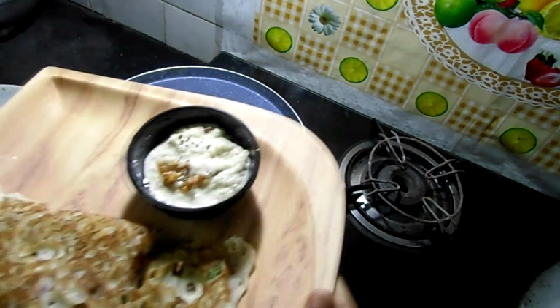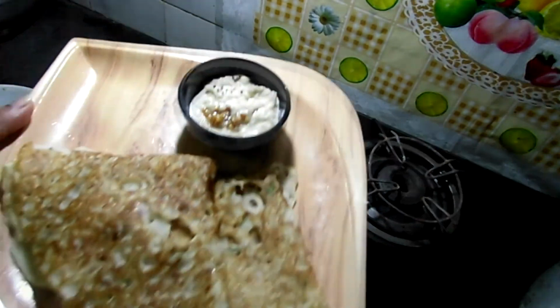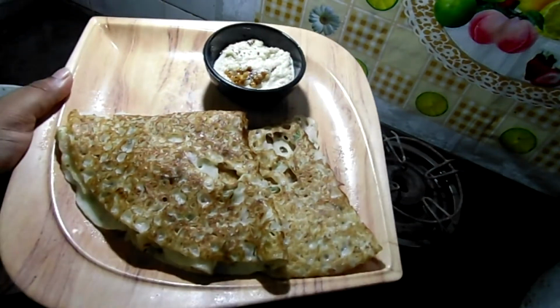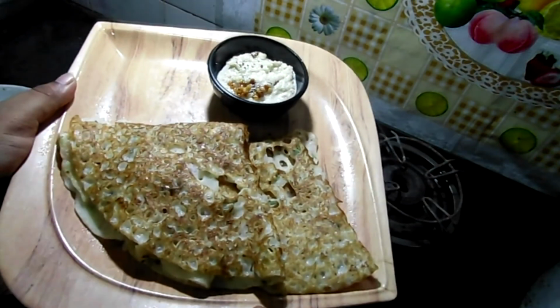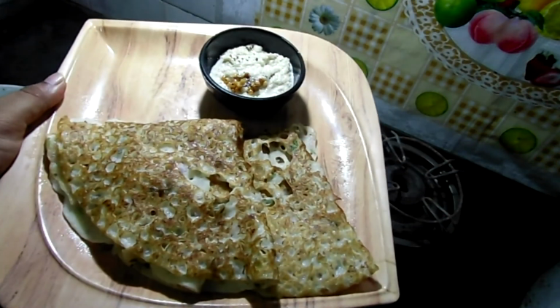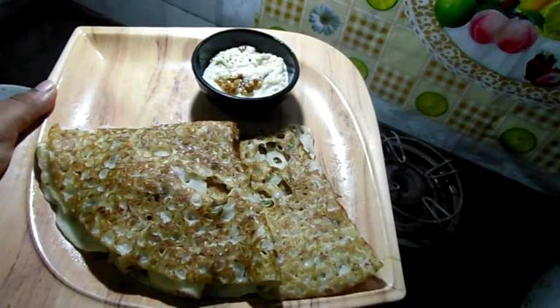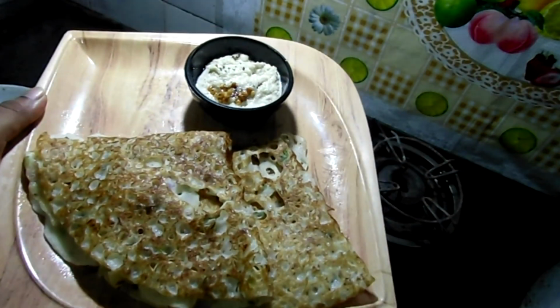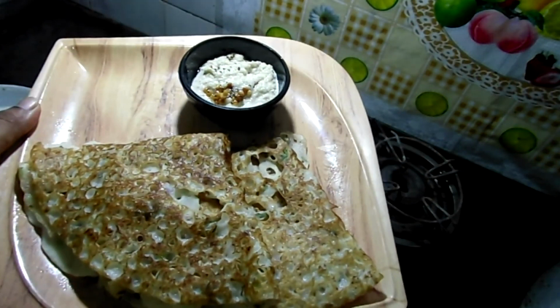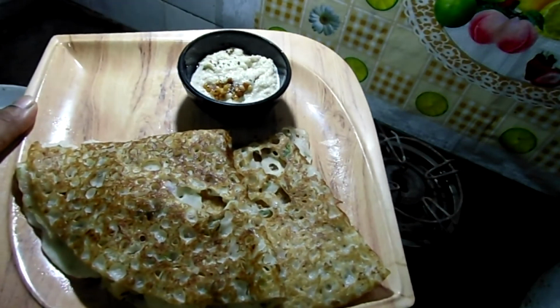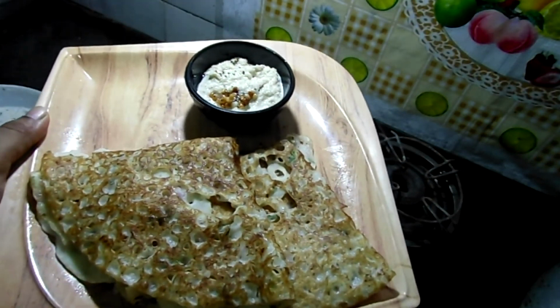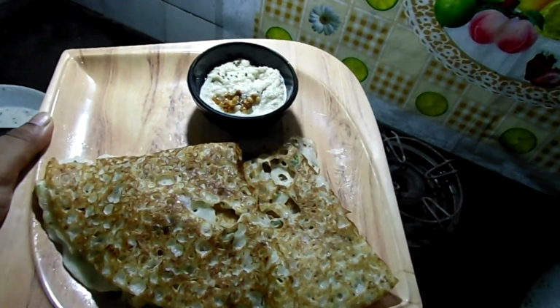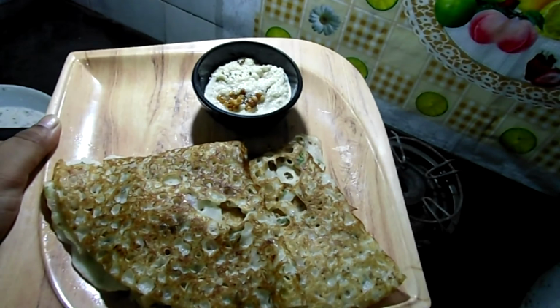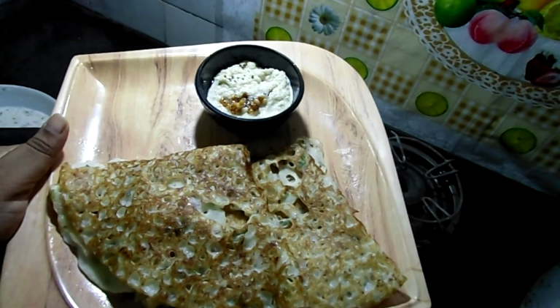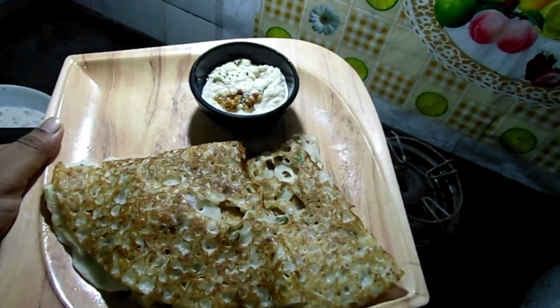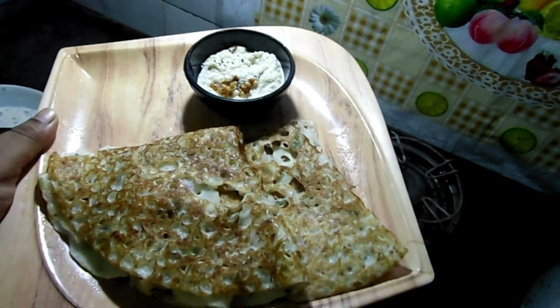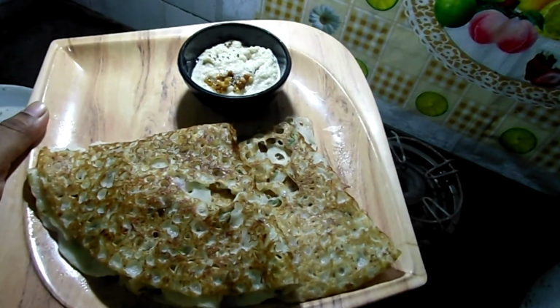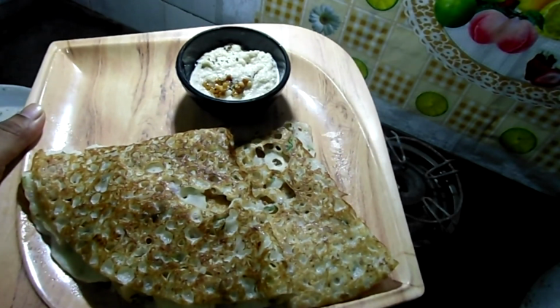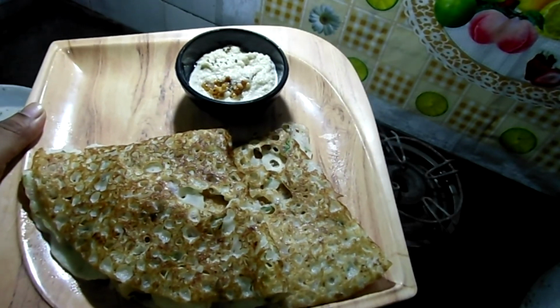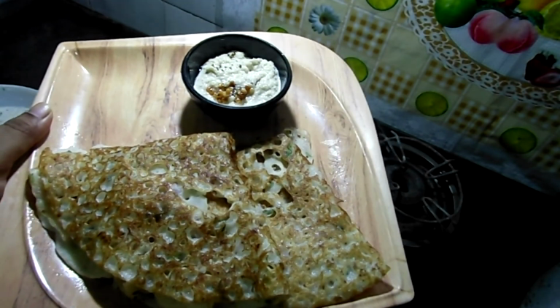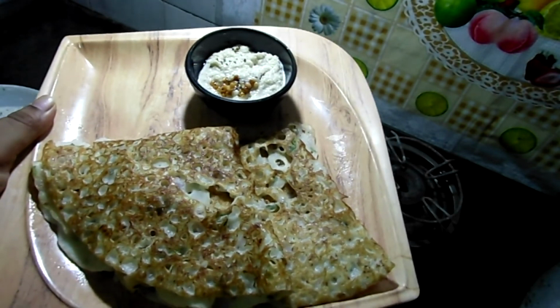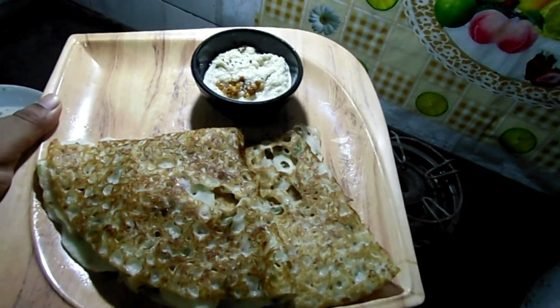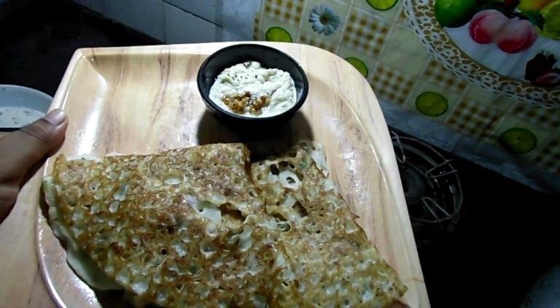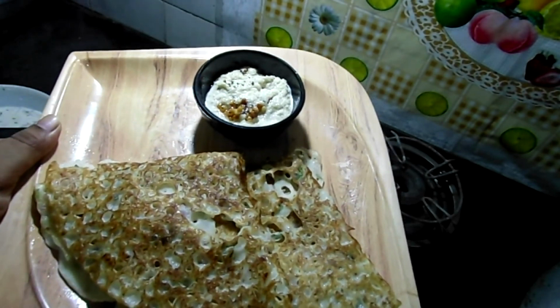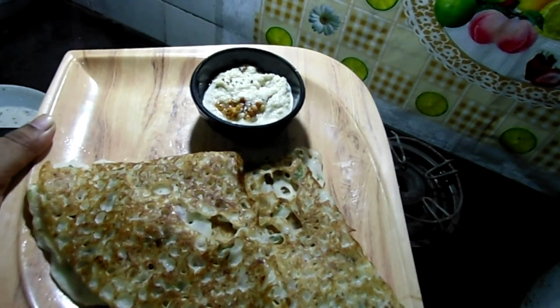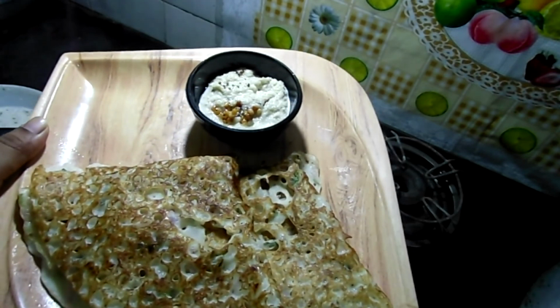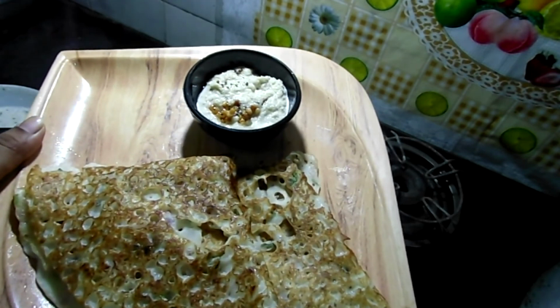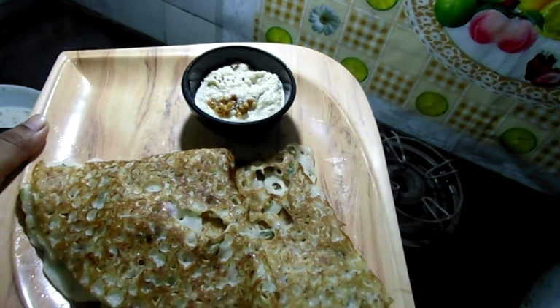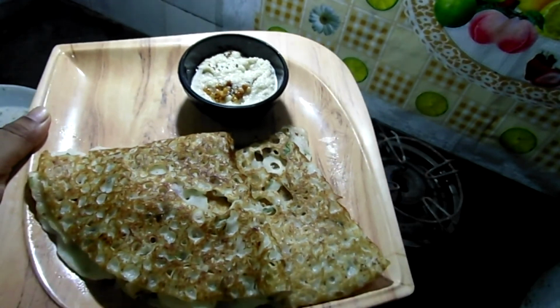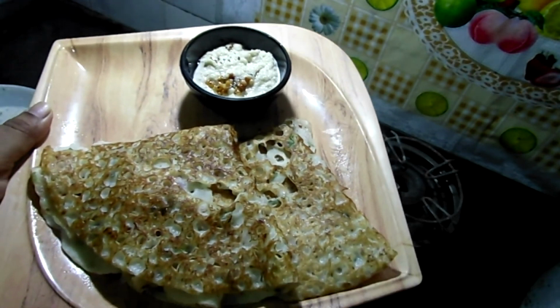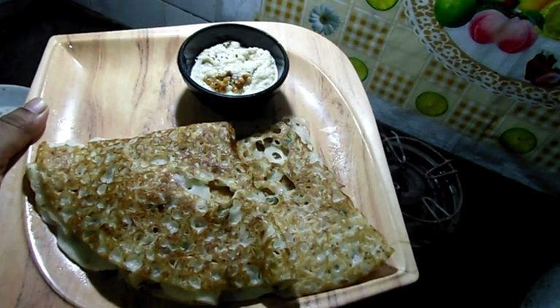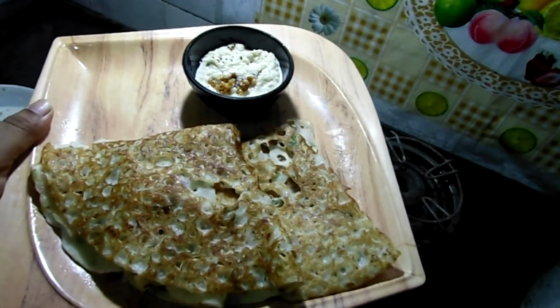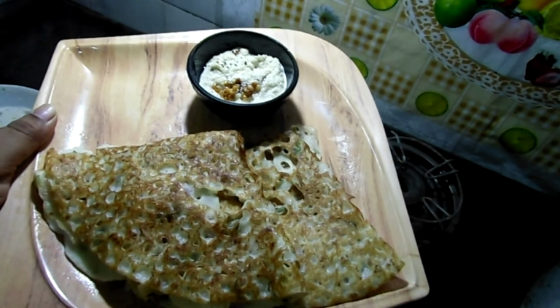Ravai dosa is ready. Please try it and let me know in the comments, and please do subscribe to my channel. Thank you.